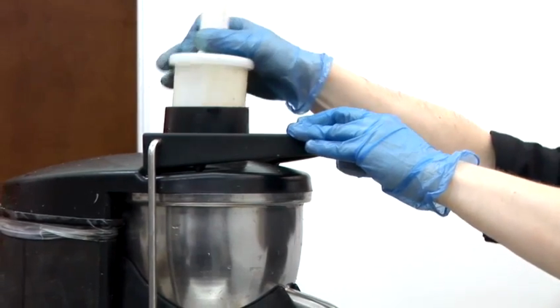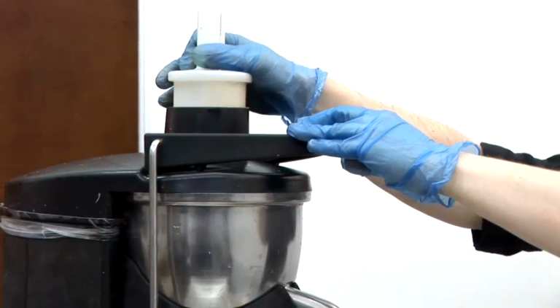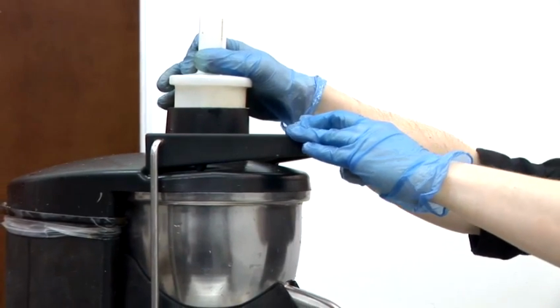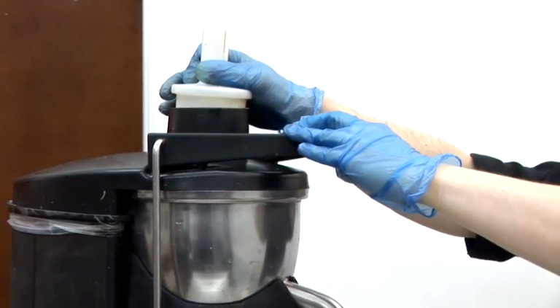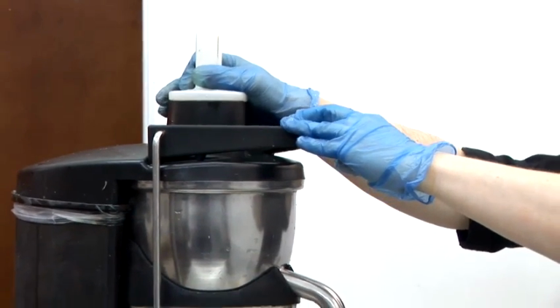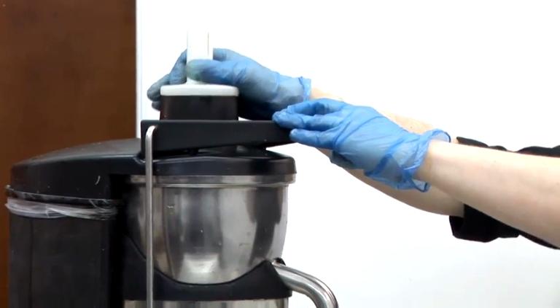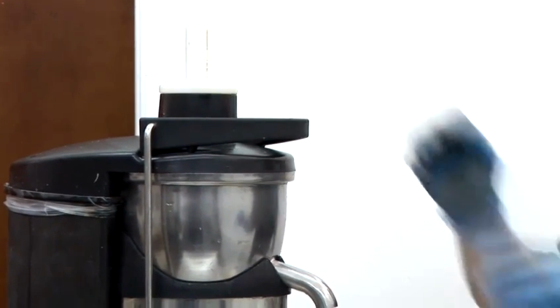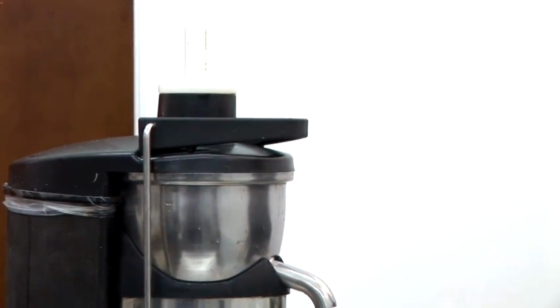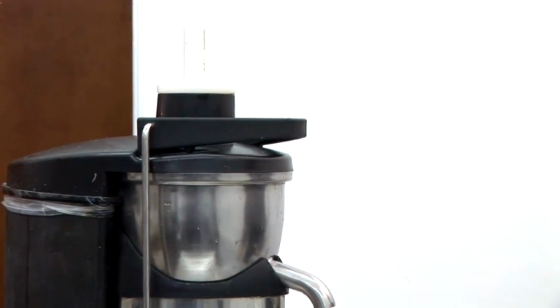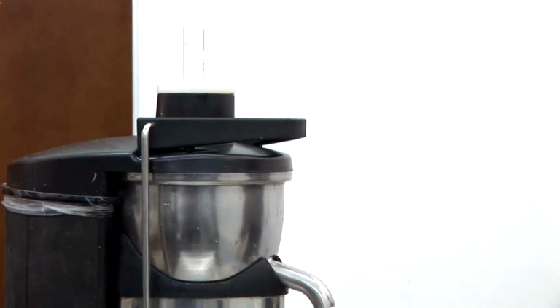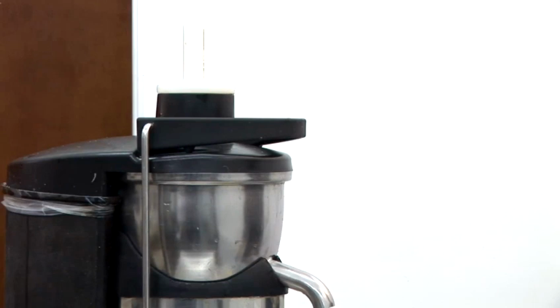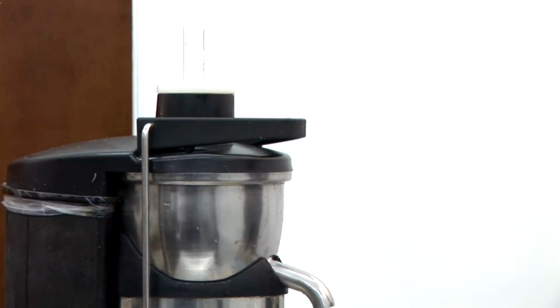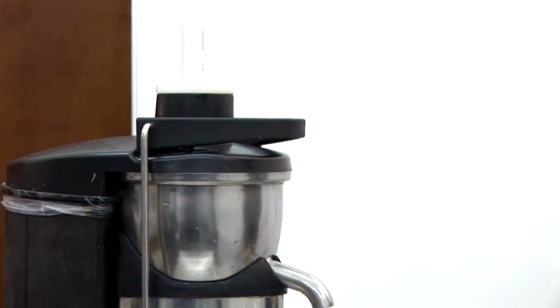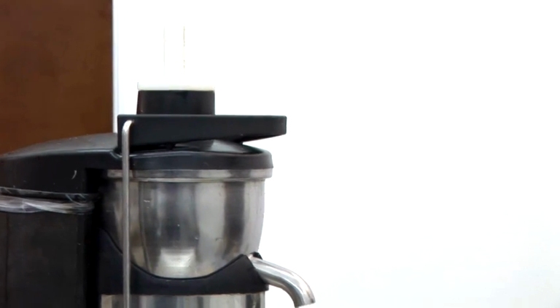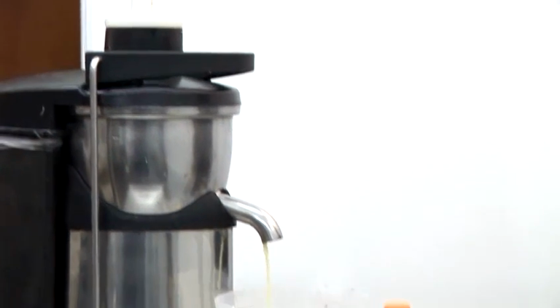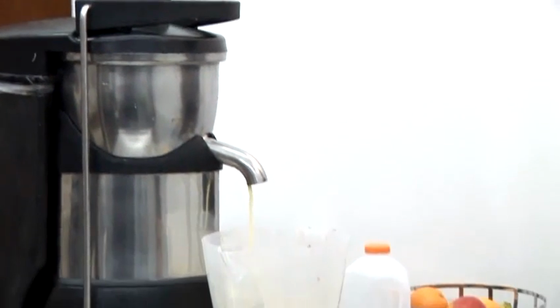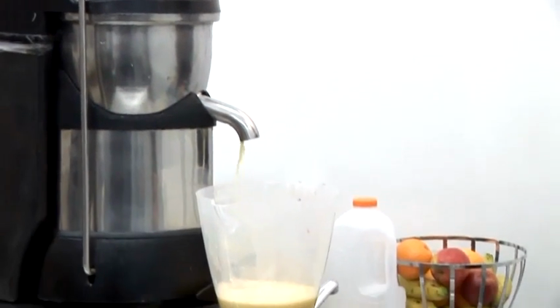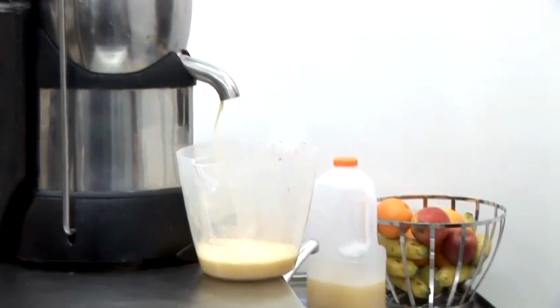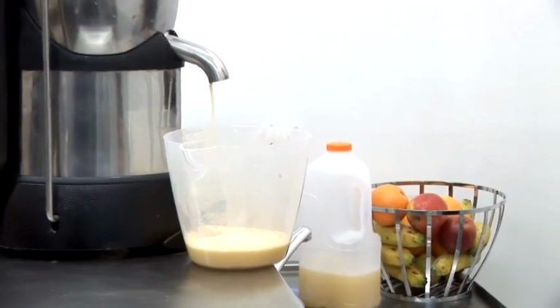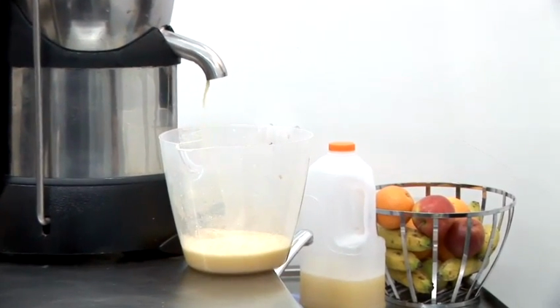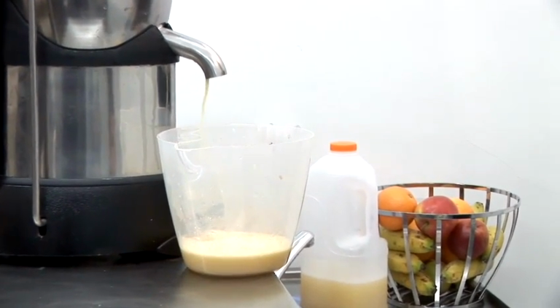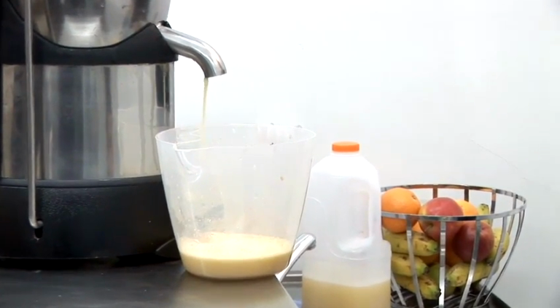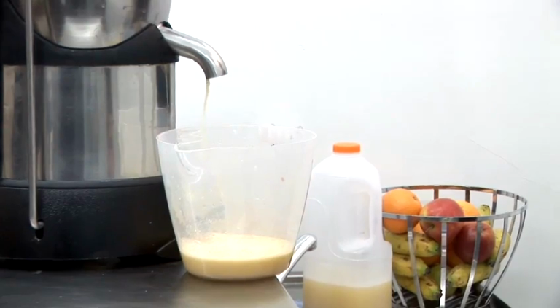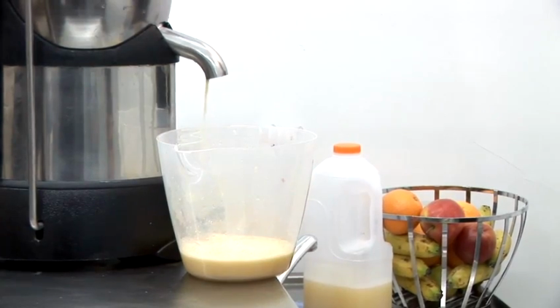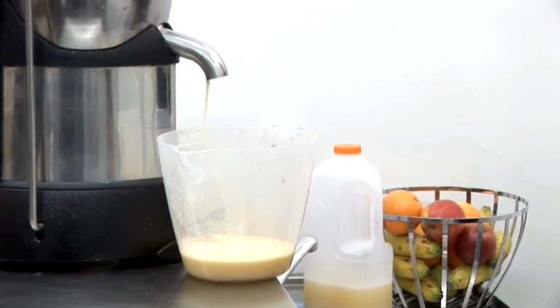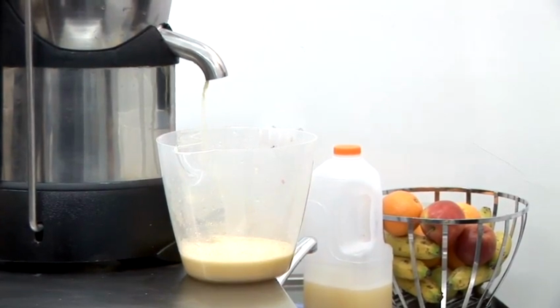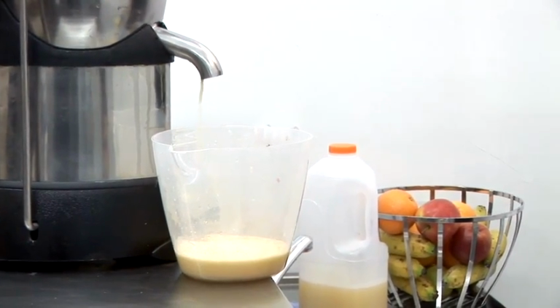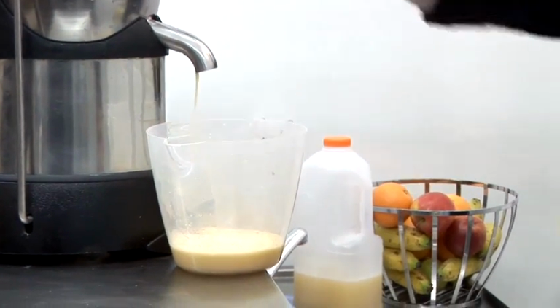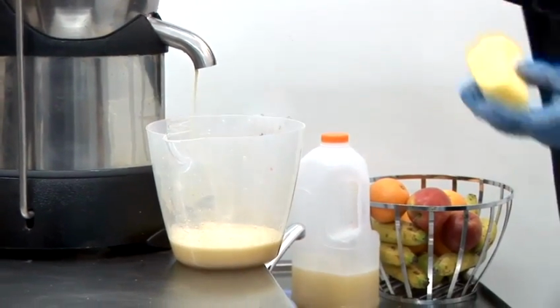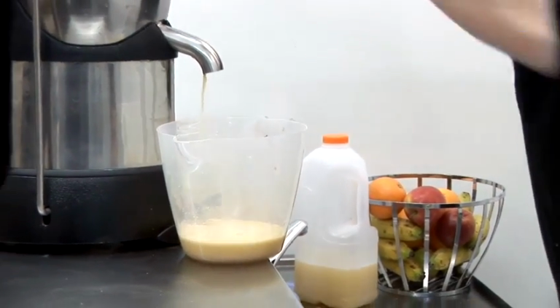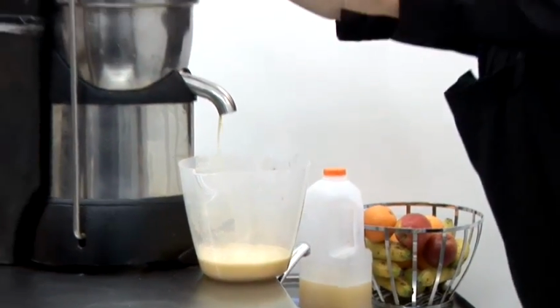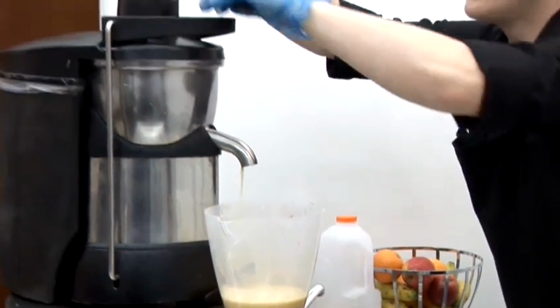Just going to use three apples for this. Just need to put a bit of pineapple in. Make sure to remove the core — that's quite fibrous and it won't work very well. Put that in there.